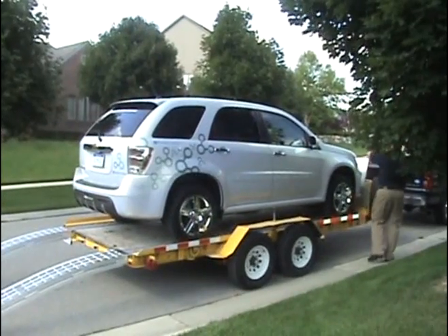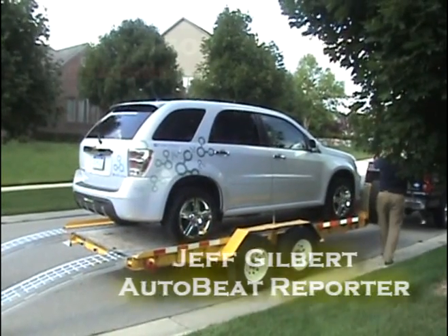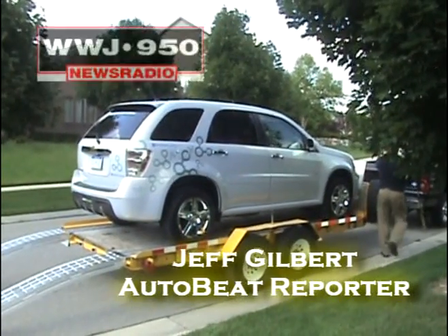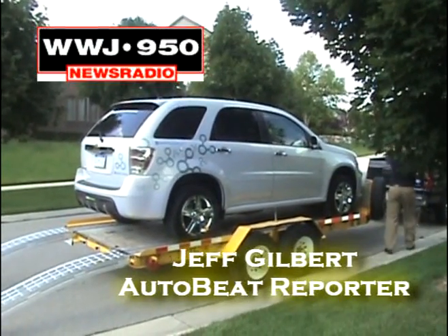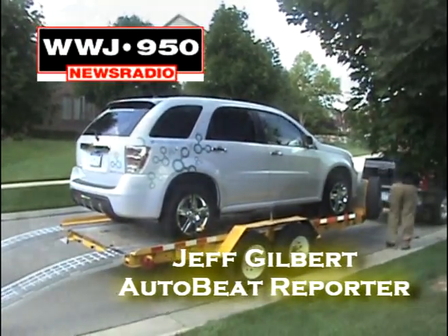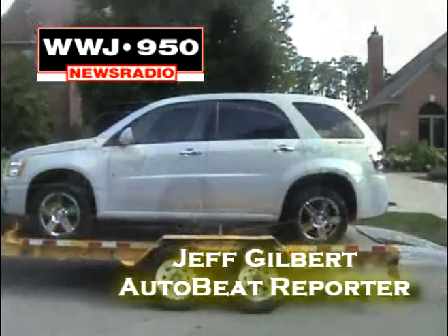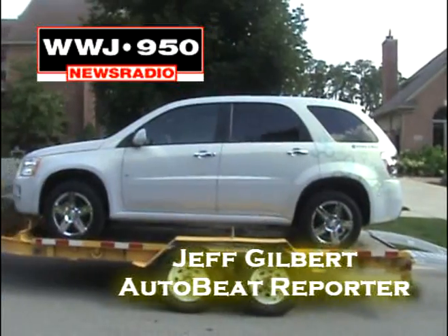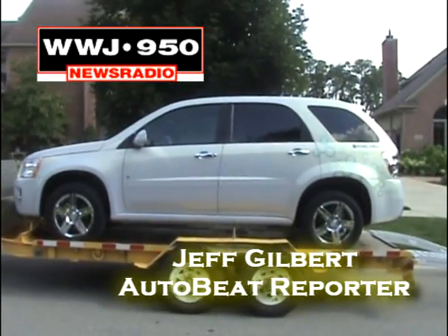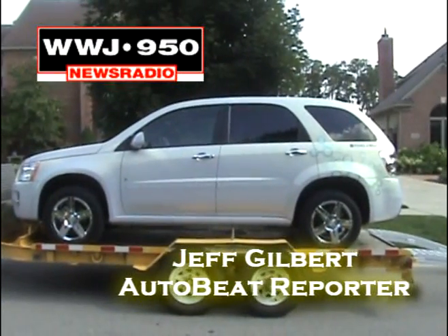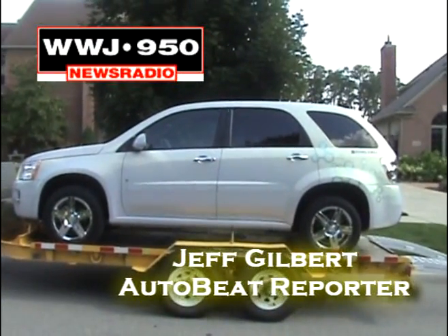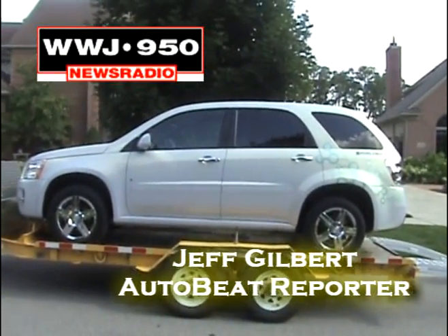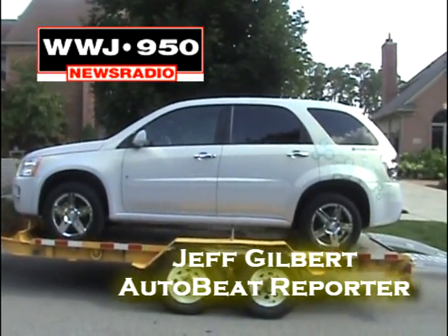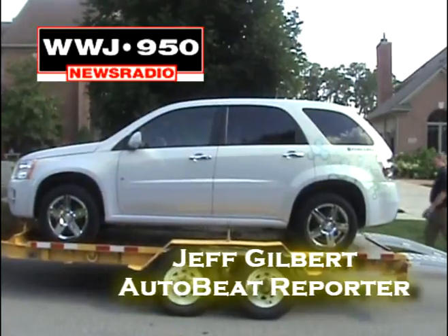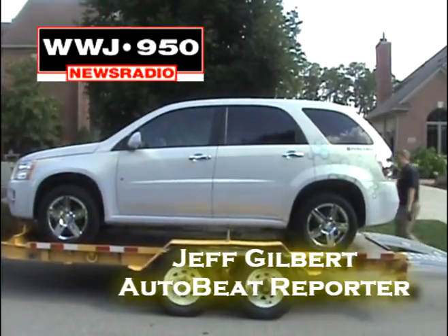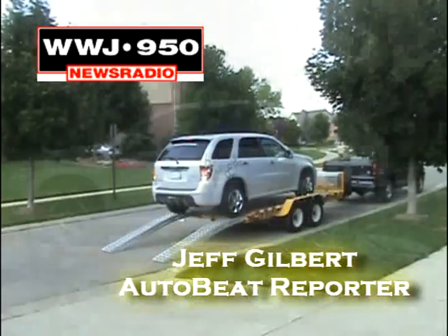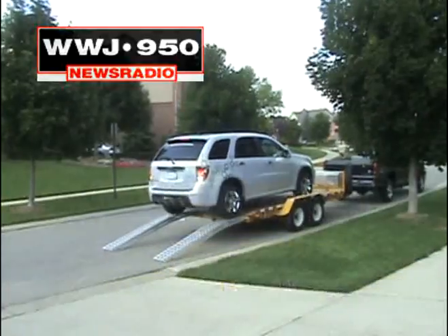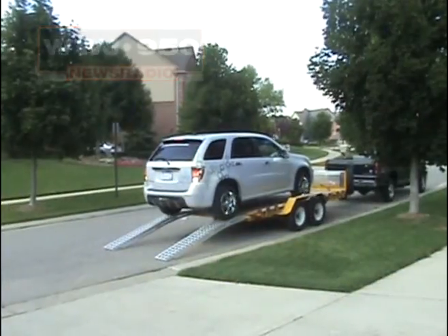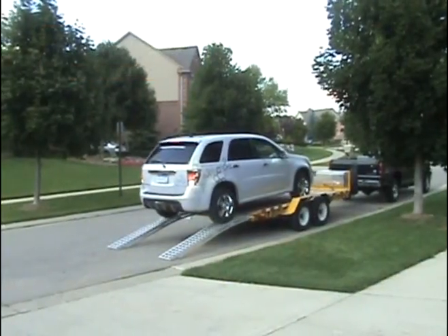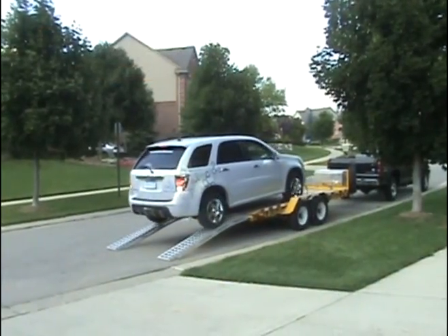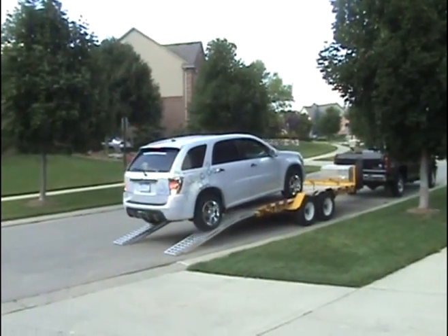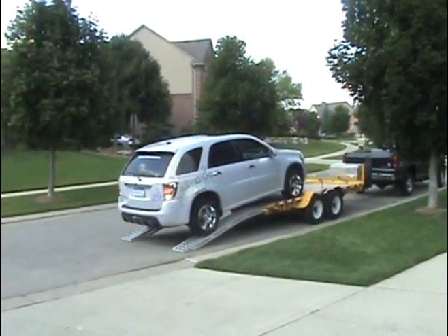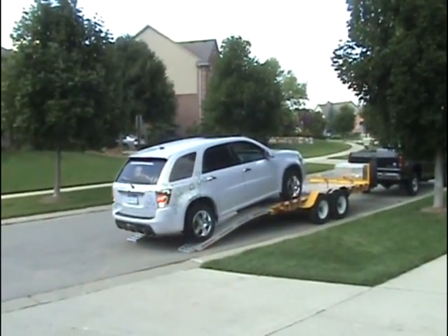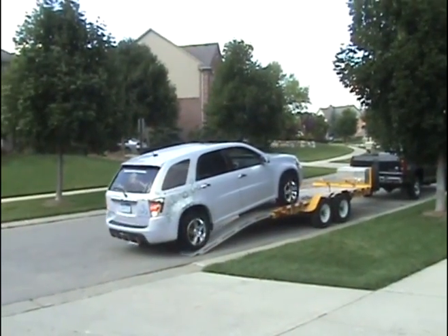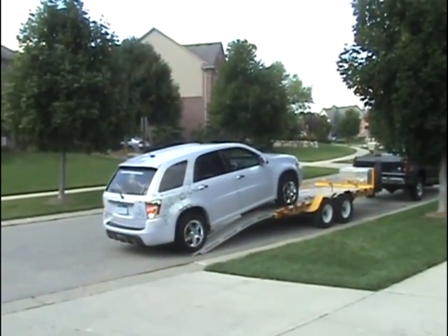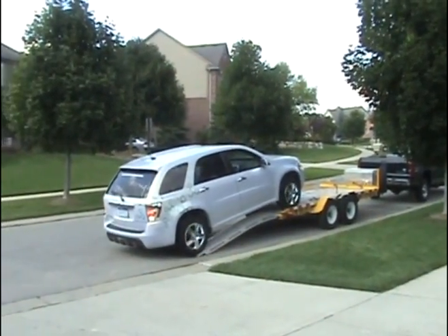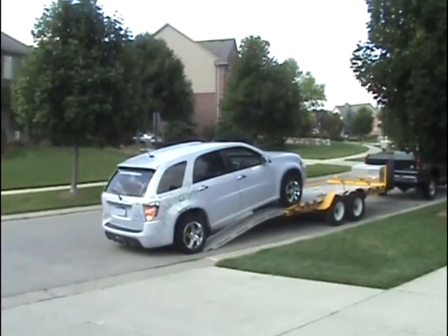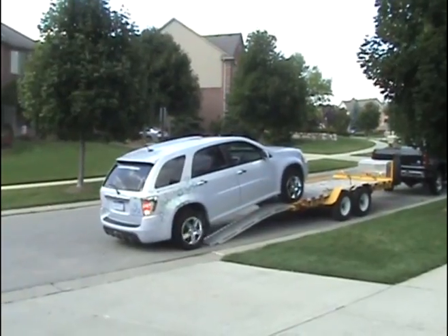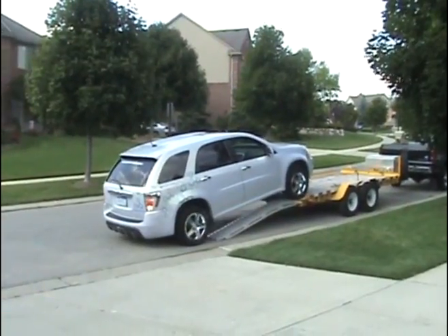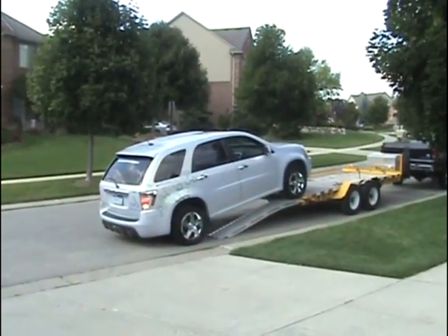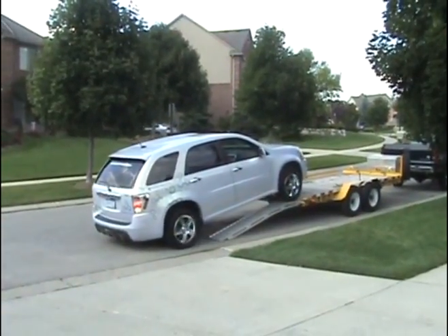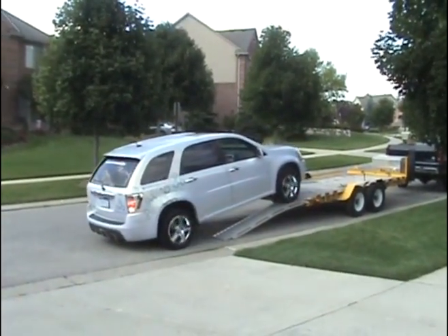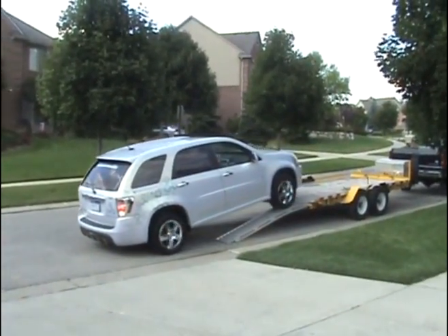The vehicle of the future arrives in a very unique way — on the back of a trailer. That's for my benefit, to allow me to enjoy the full 200-mile range before we fill up.